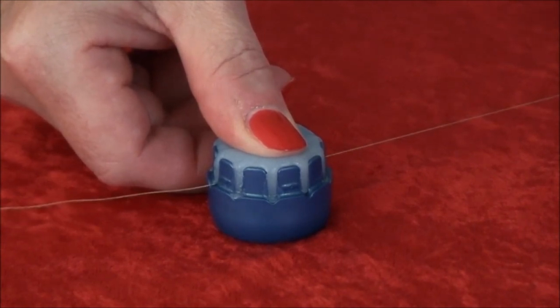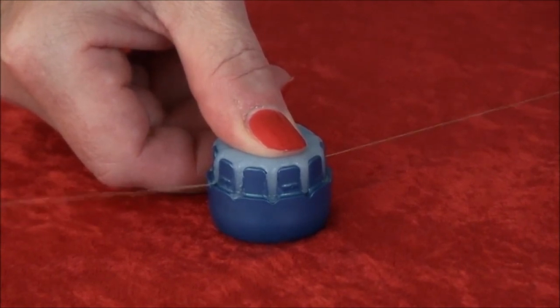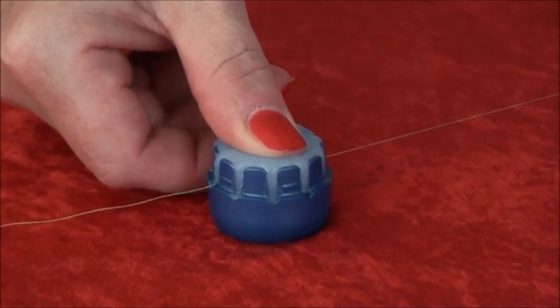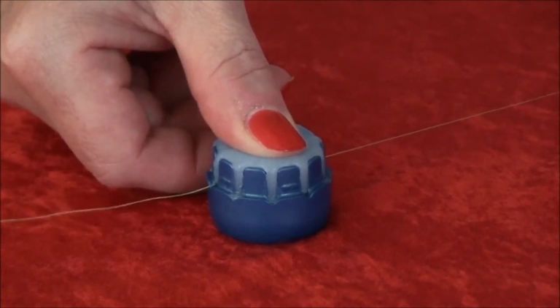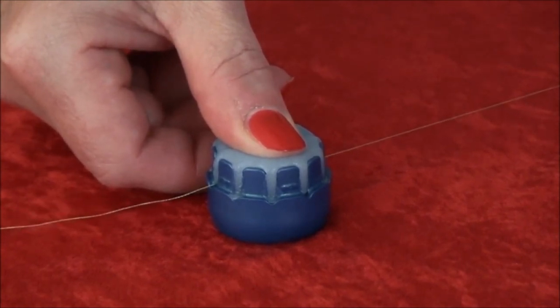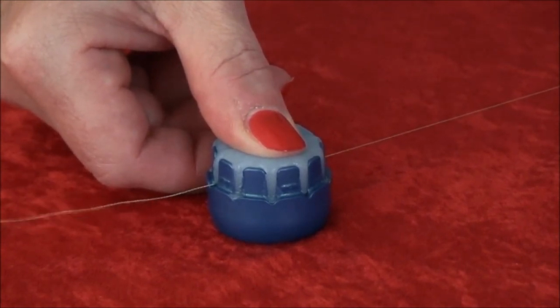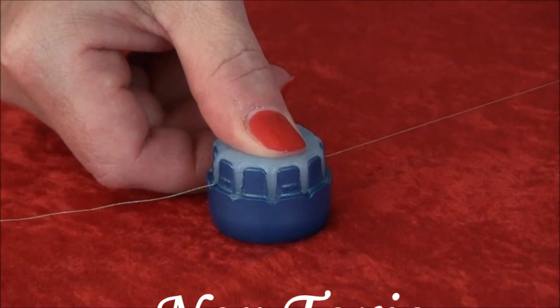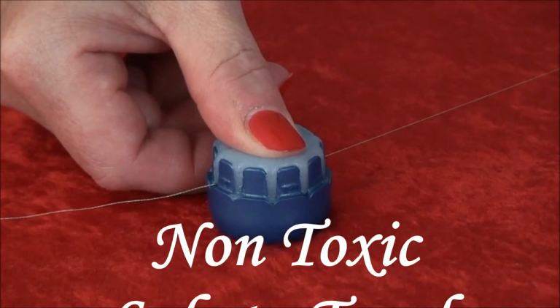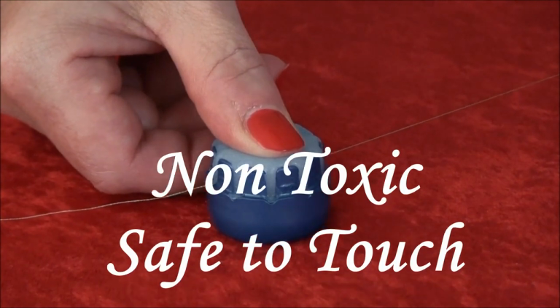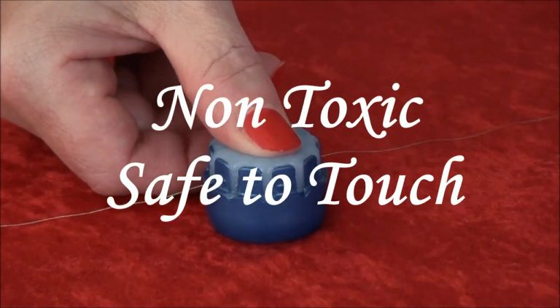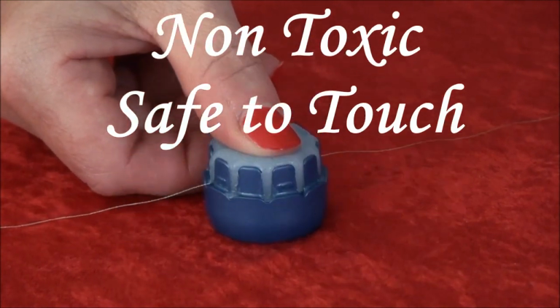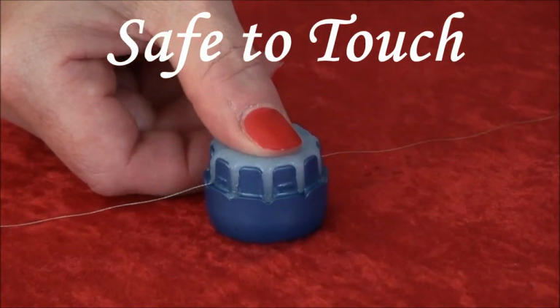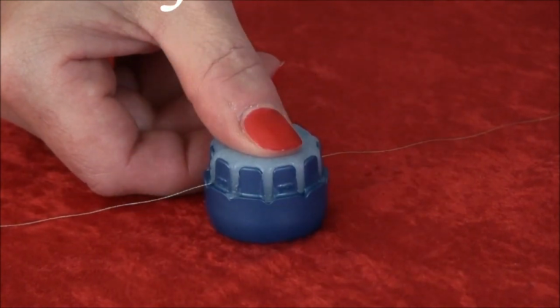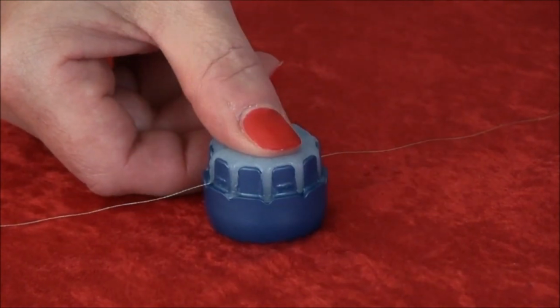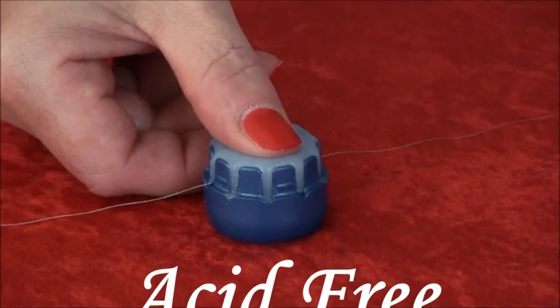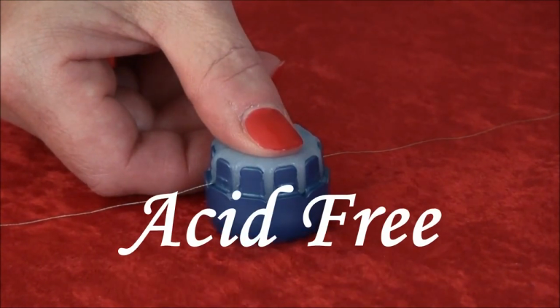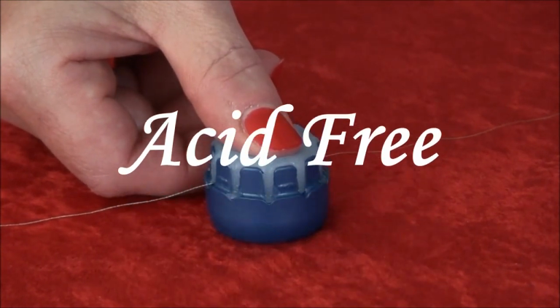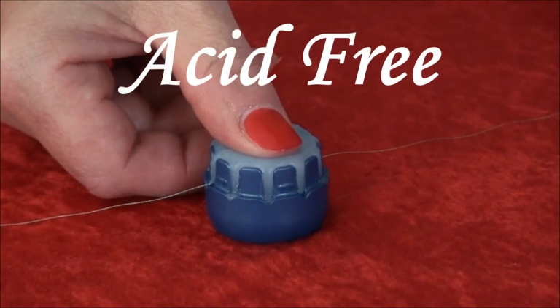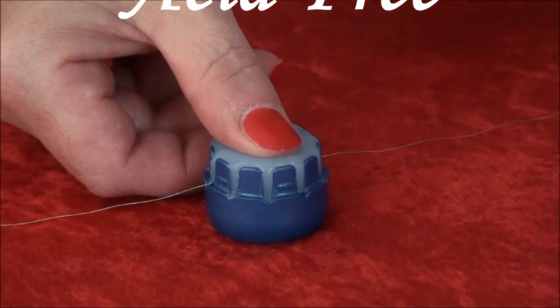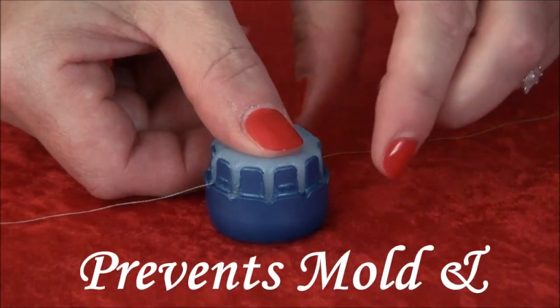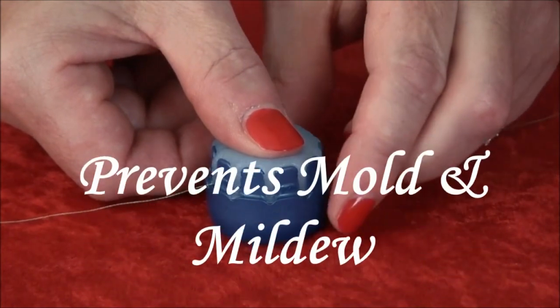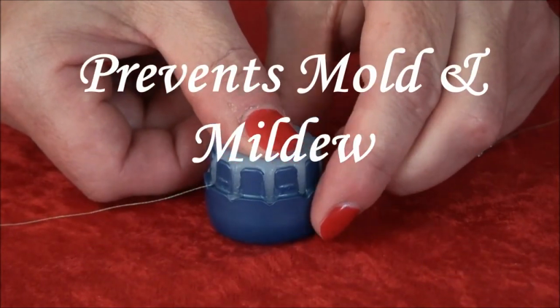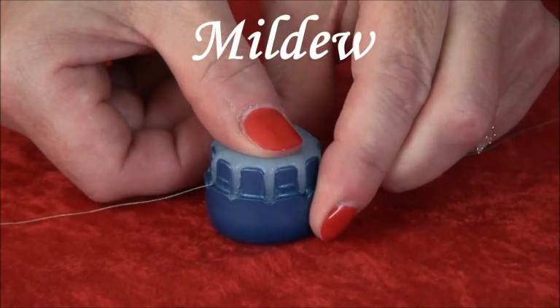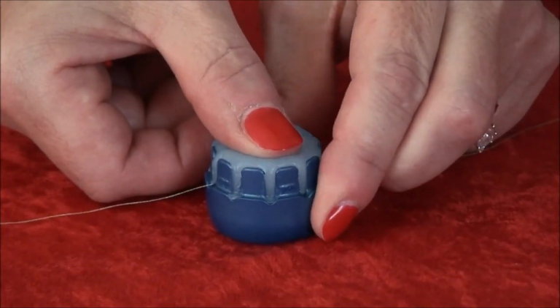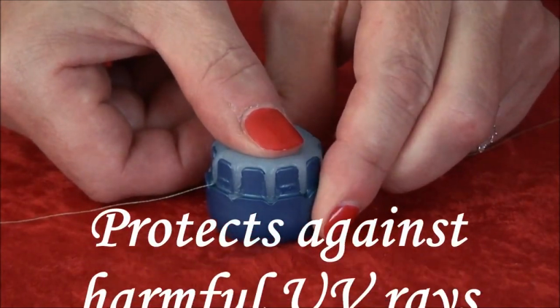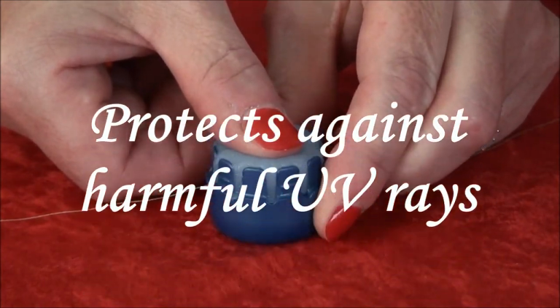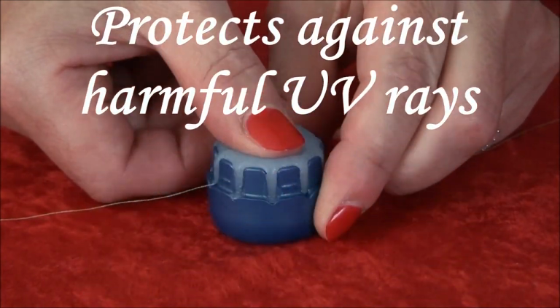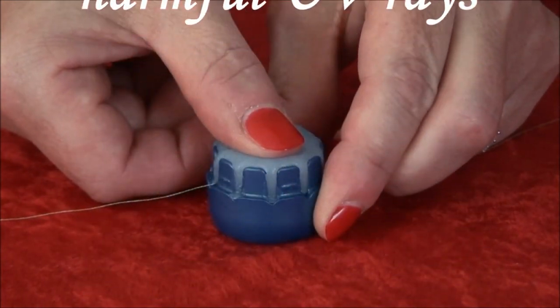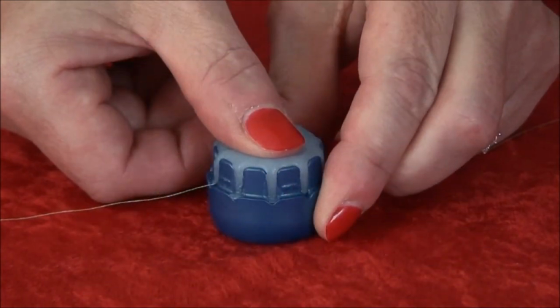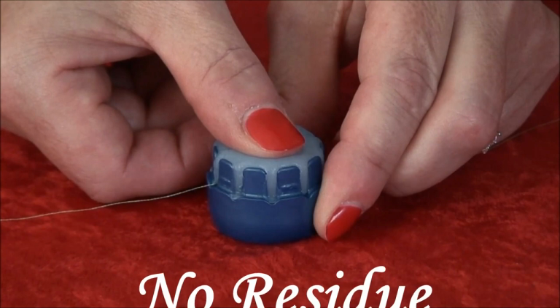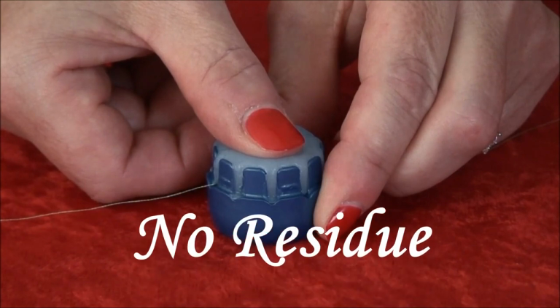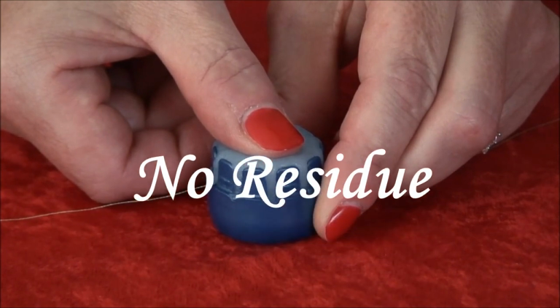Your thread is now conditioned and ready to use. It's safe to touch since it's non-toxic, hypoallergenic, and acid free. It will help prevent mold, mildew, and protect against harmful UV rays. It will not leave a residue.